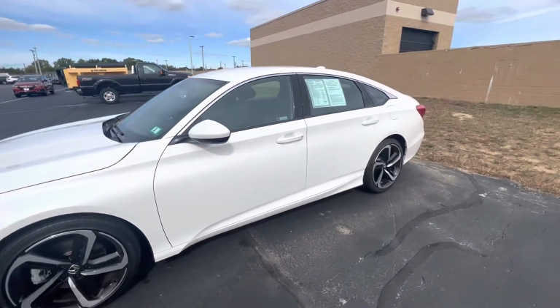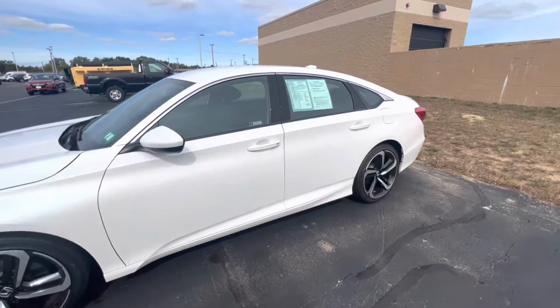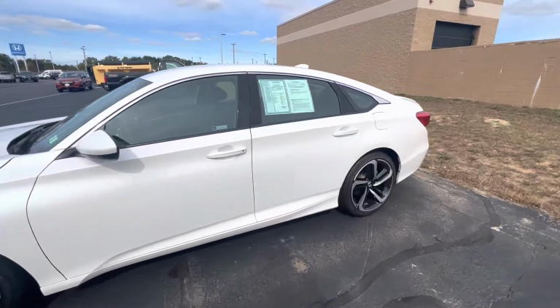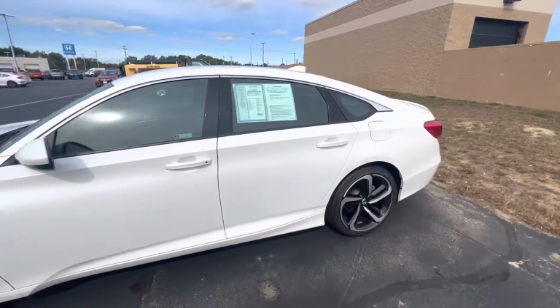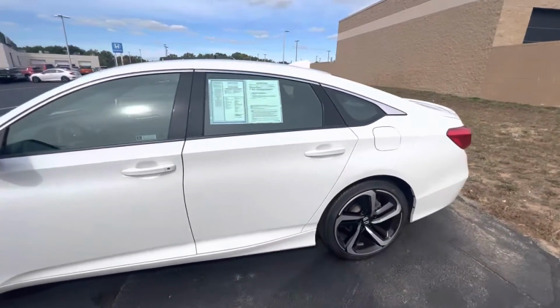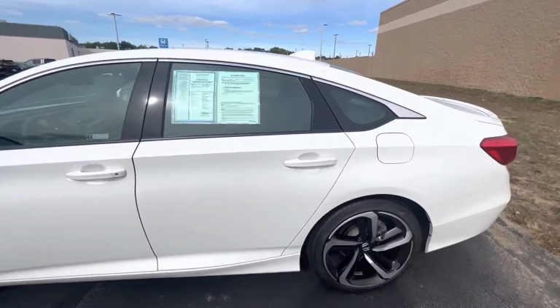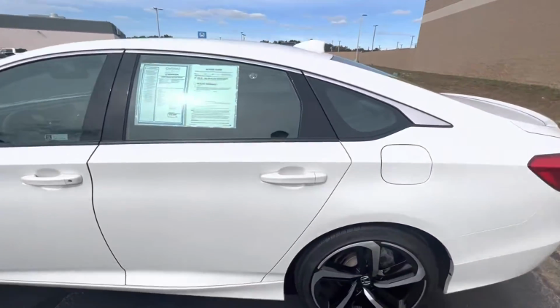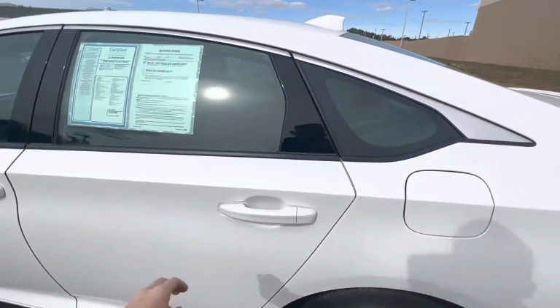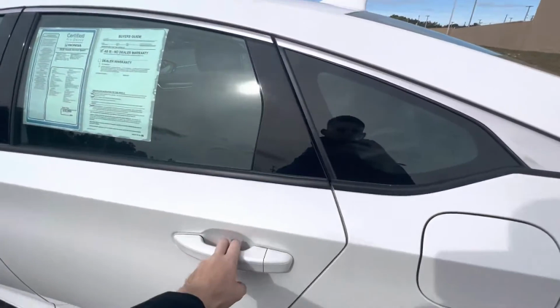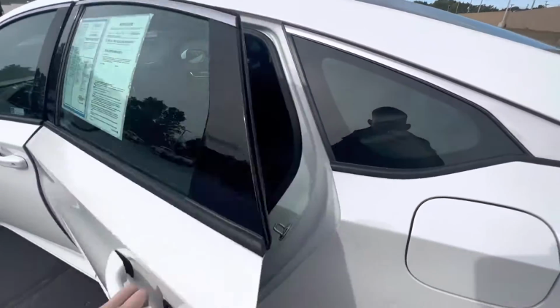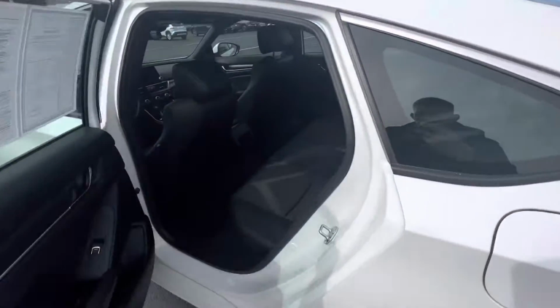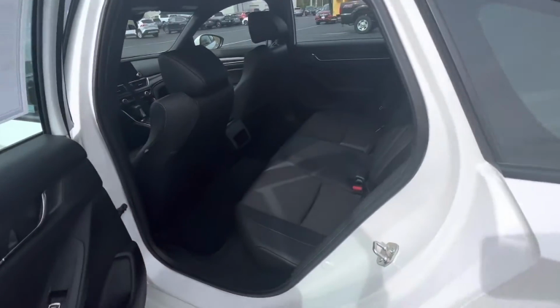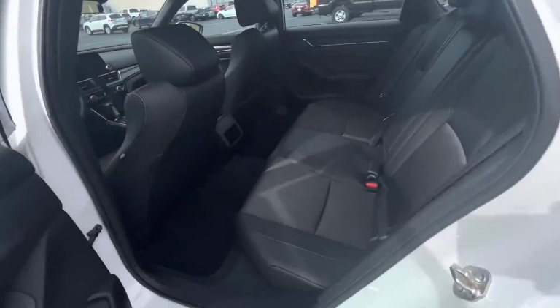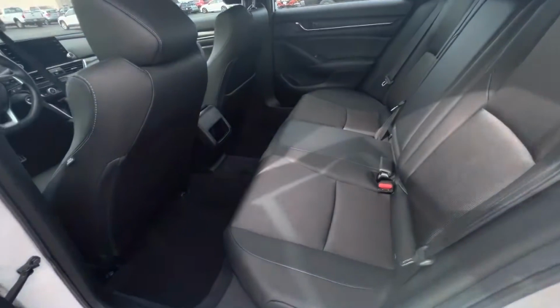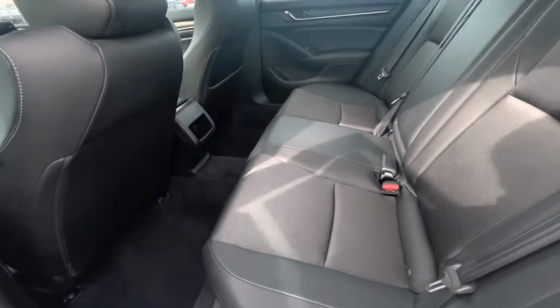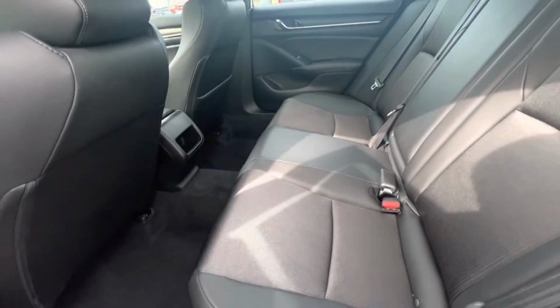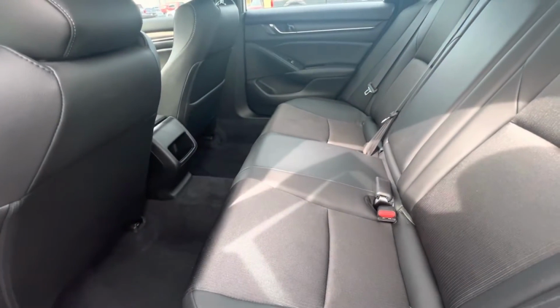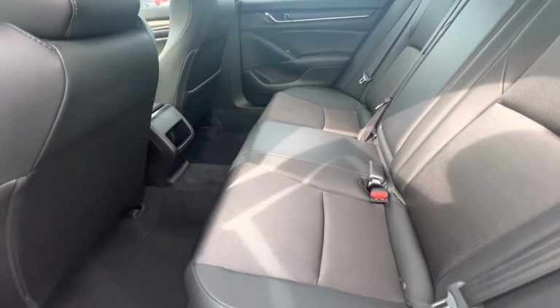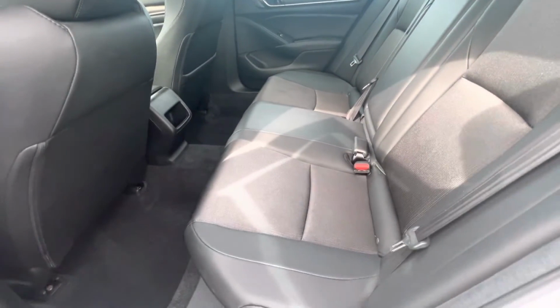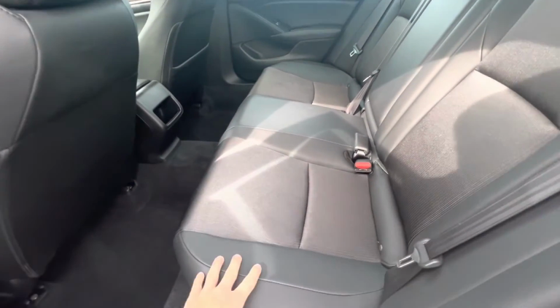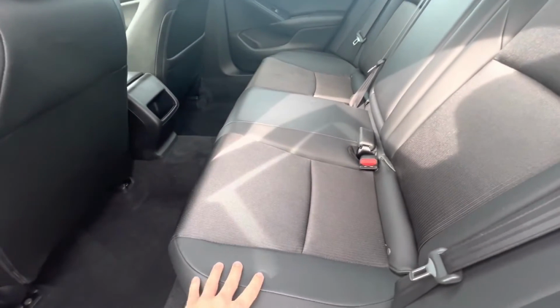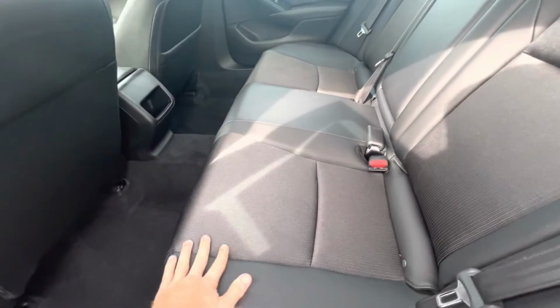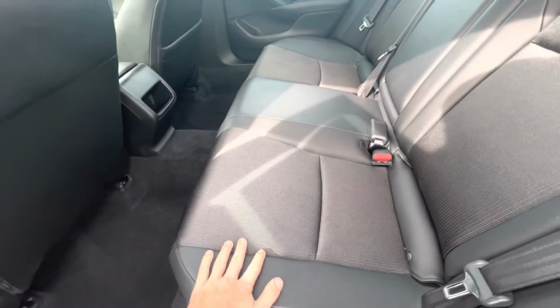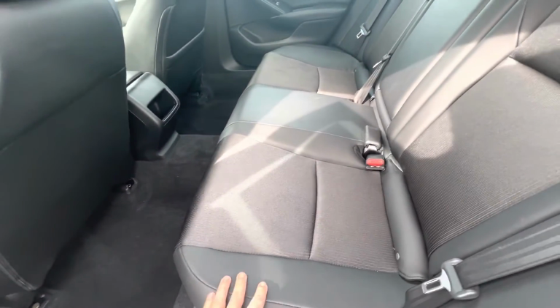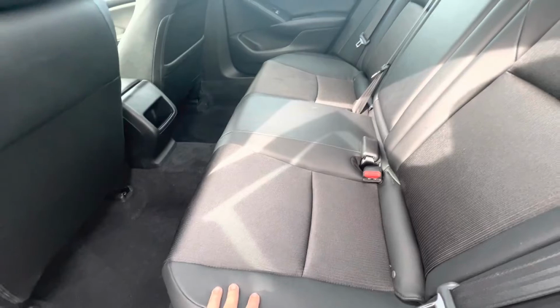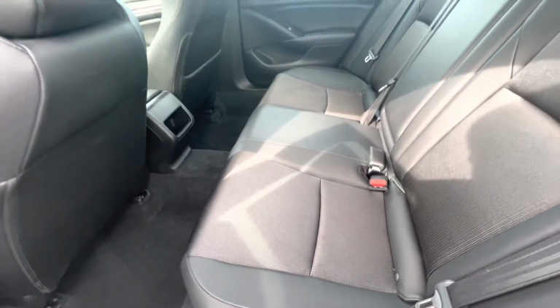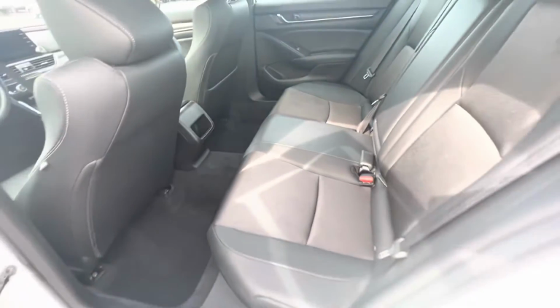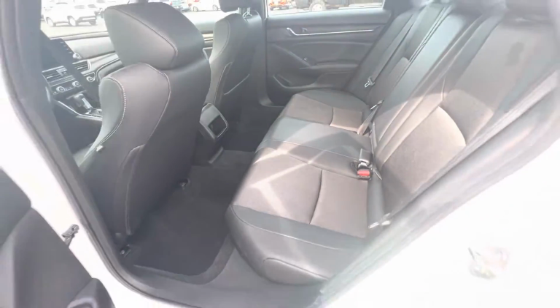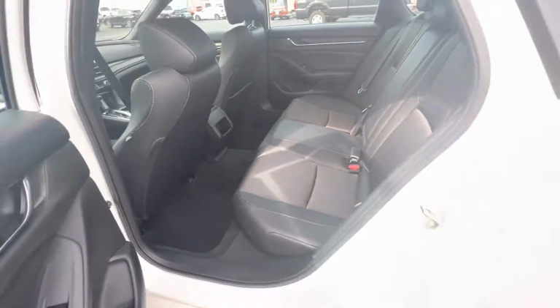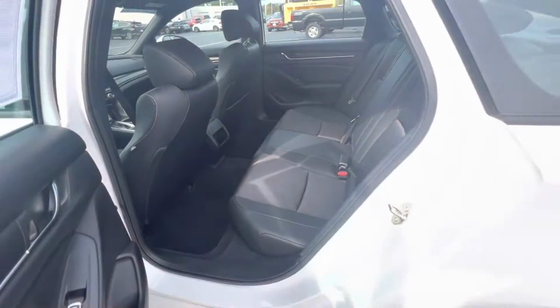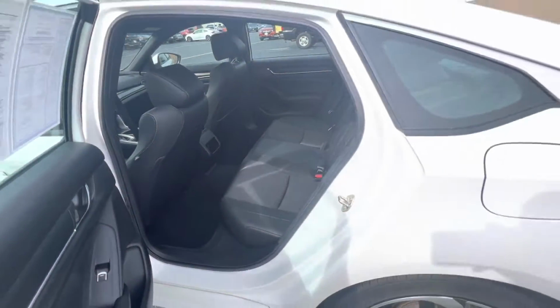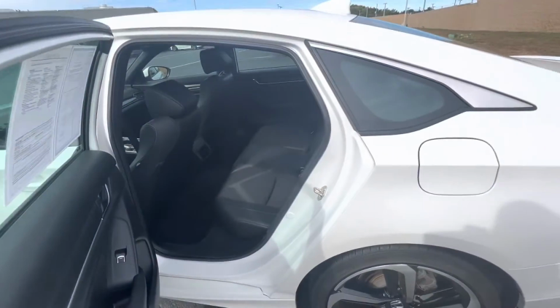Coming right over here to take a peek in the back. This is the sport trim, so we have leather bolstering with cloth inserts. Very plush, super comfortable to sit on, and a huge amount of room here in the back seat.